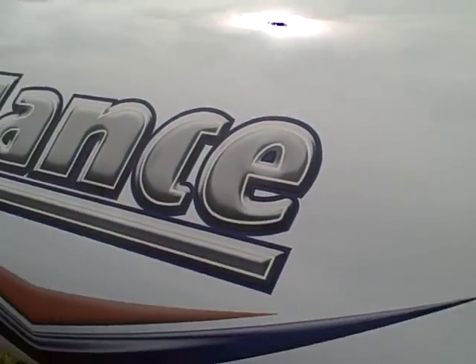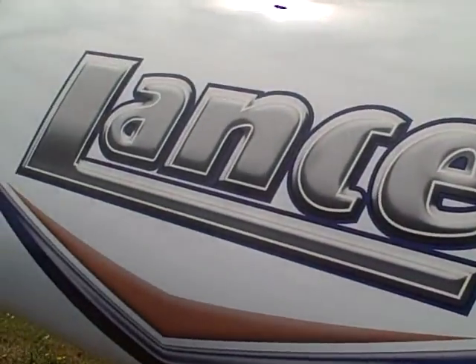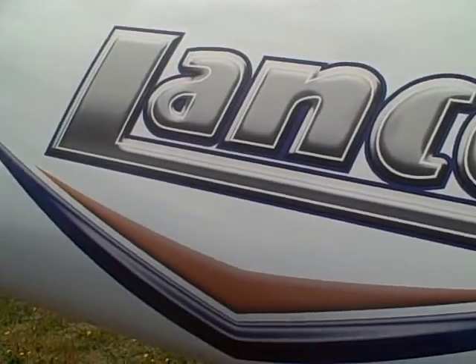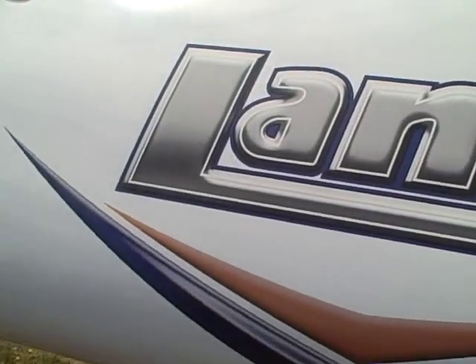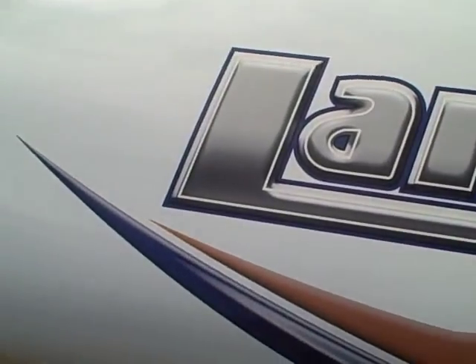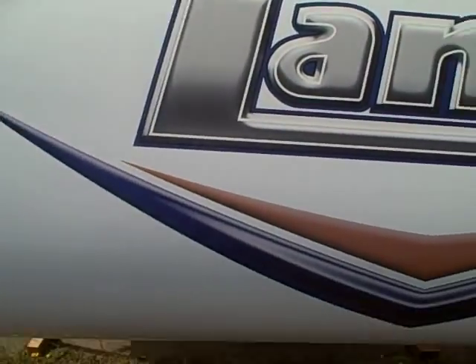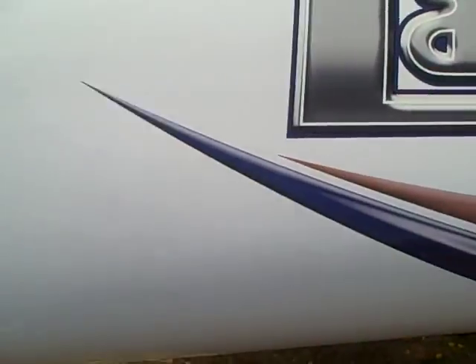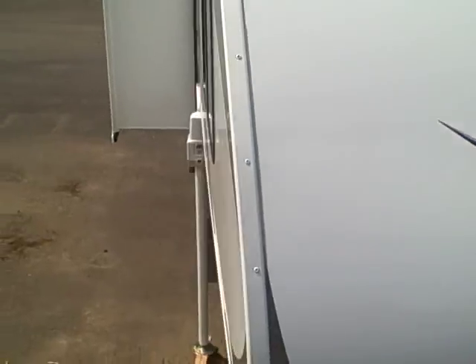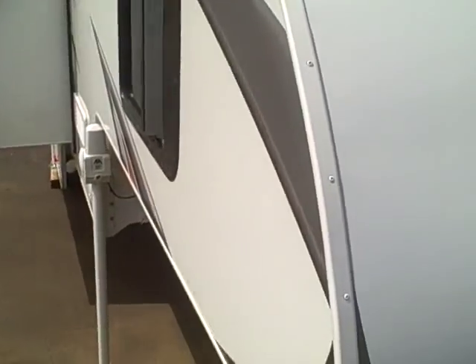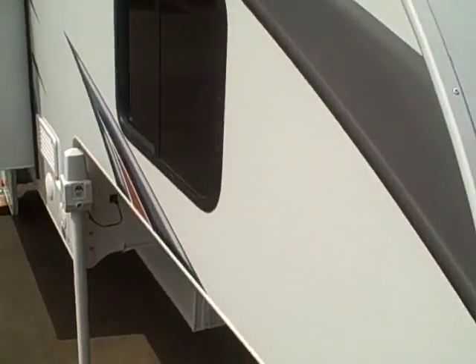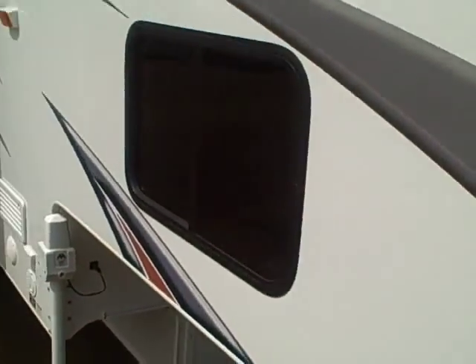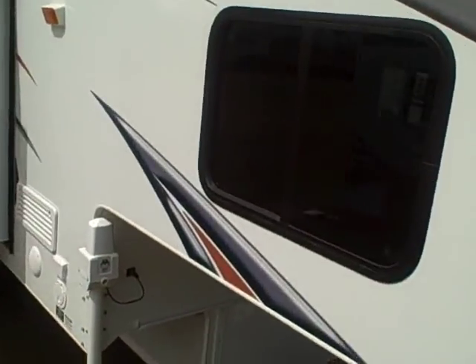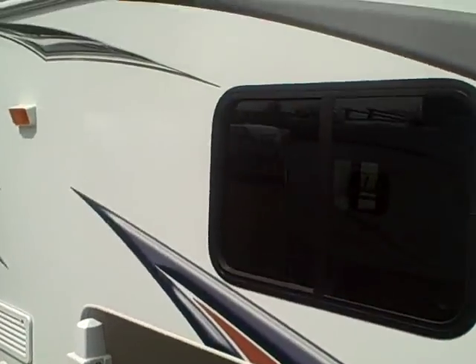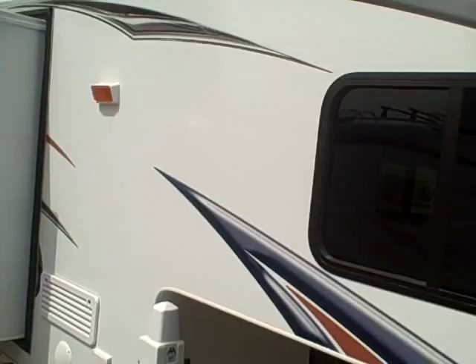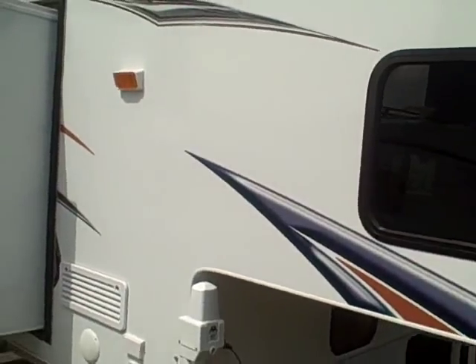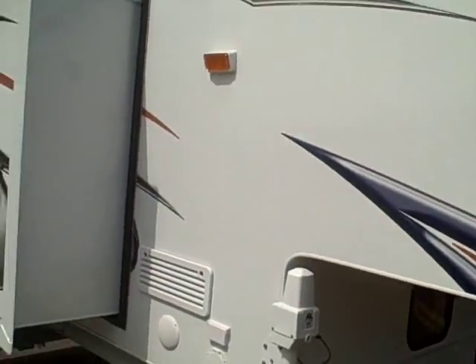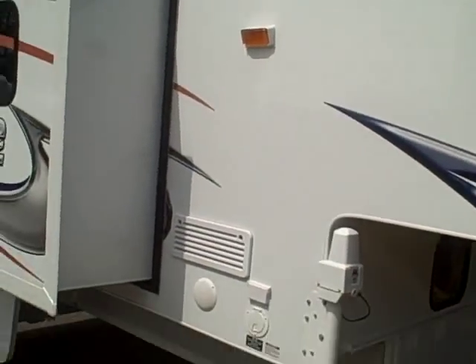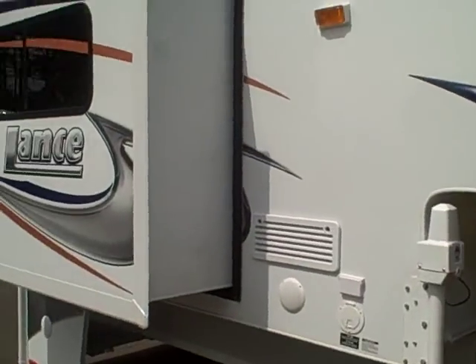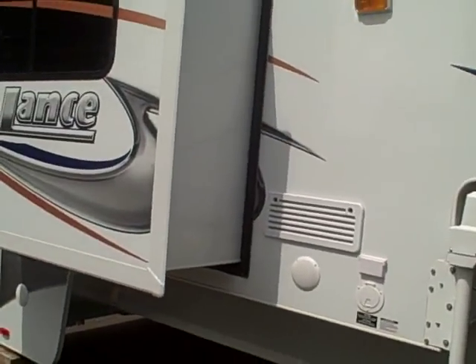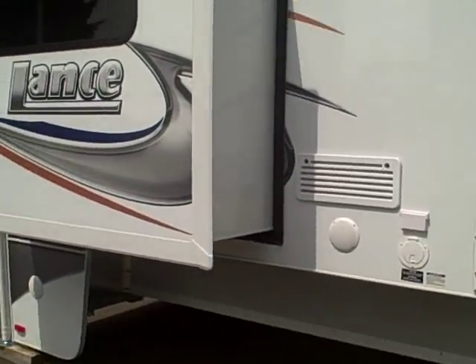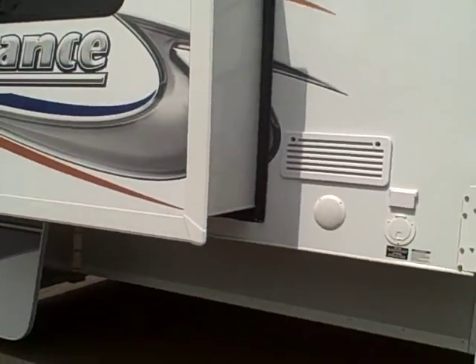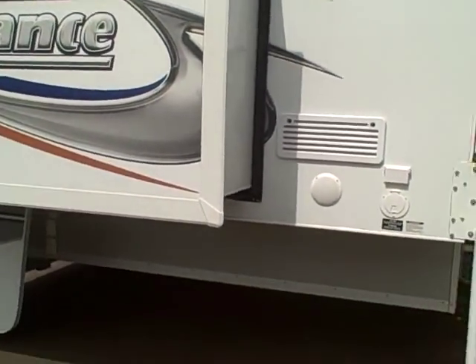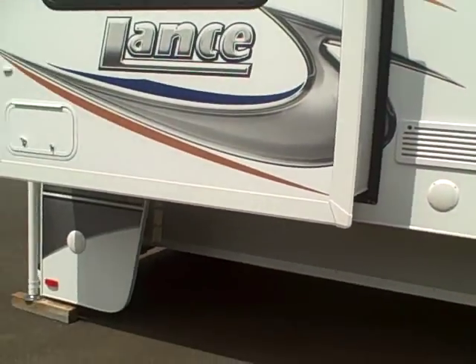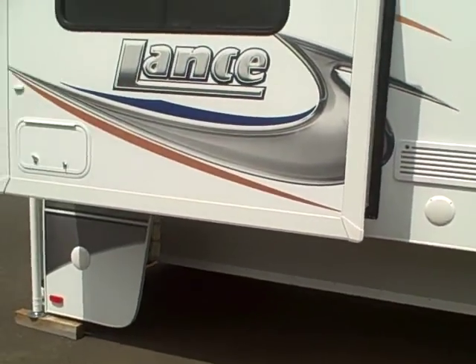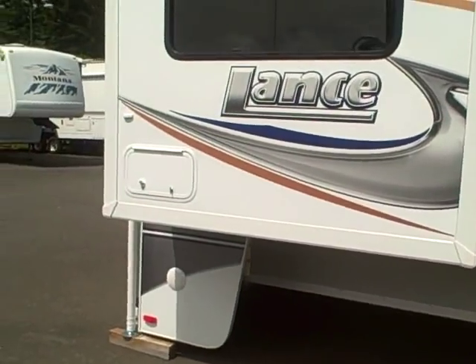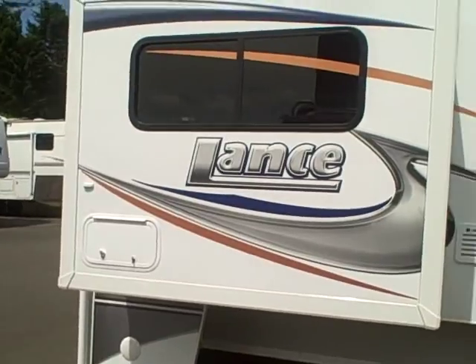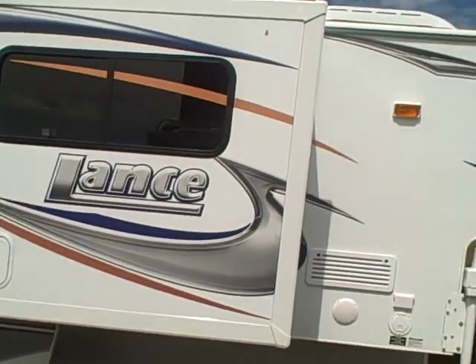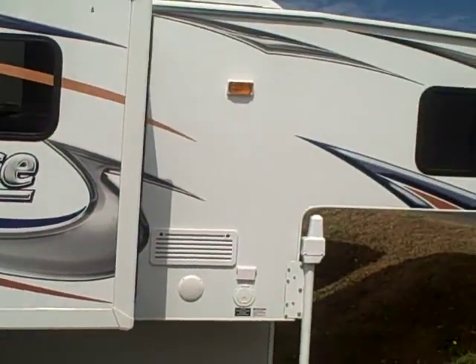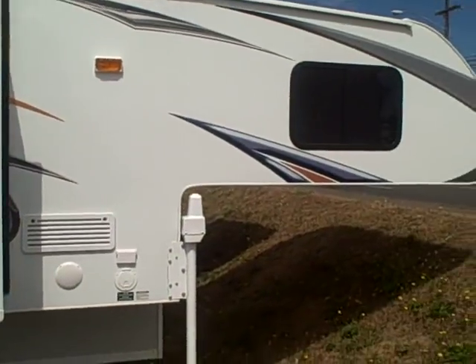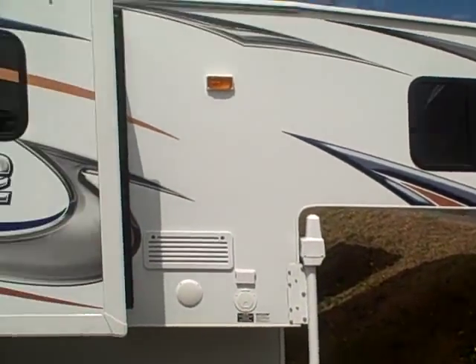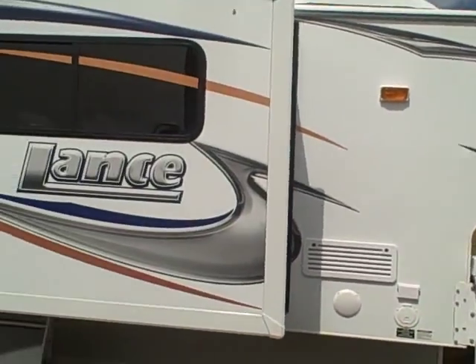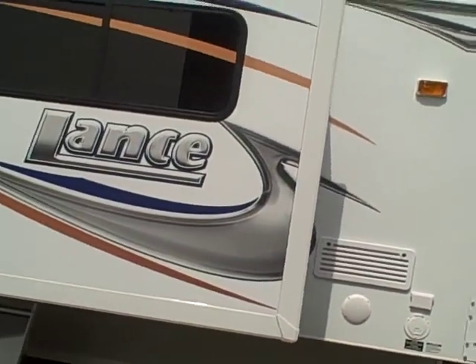New decals this year for Lance — very bright and colorful. Looks a lot like some of the fifth wheels that you see coming out now. Really vibrant colors there with the silver, blue, and bronze. Tinted glass all the way around.